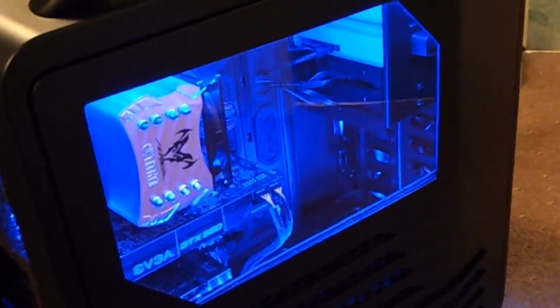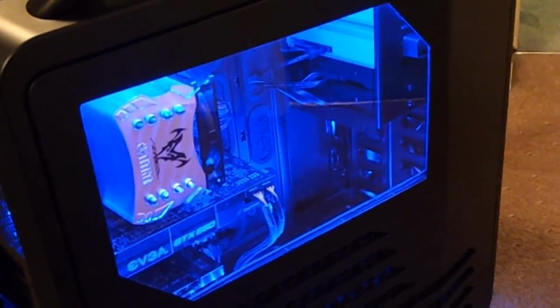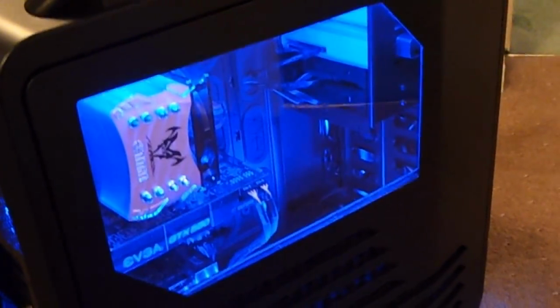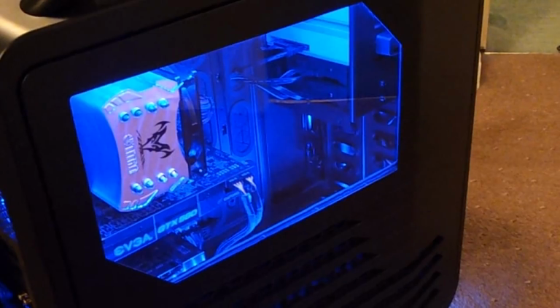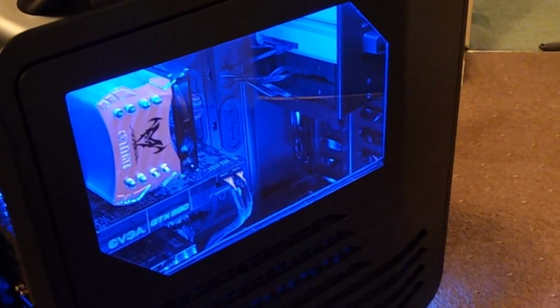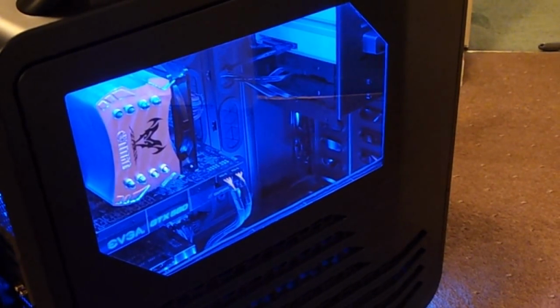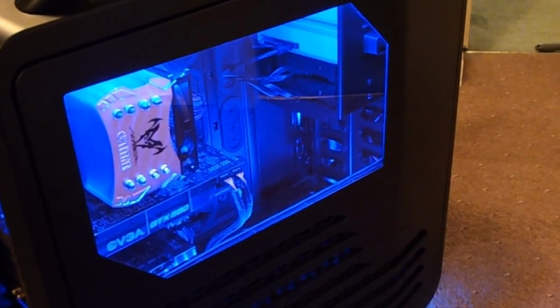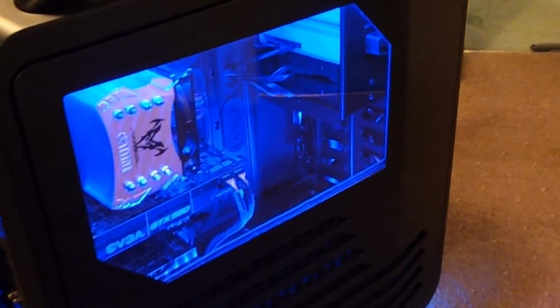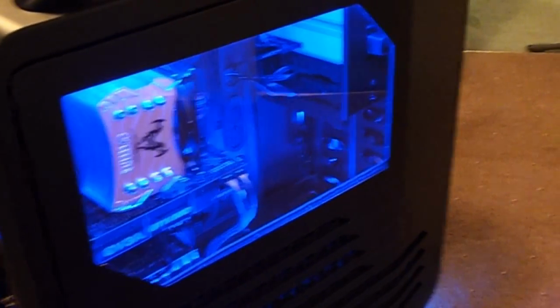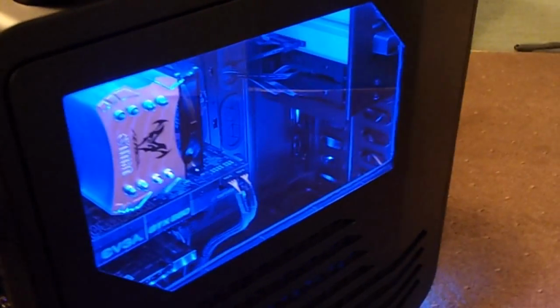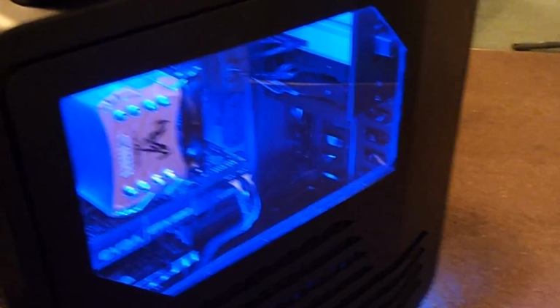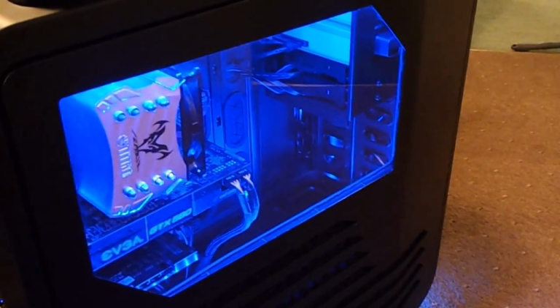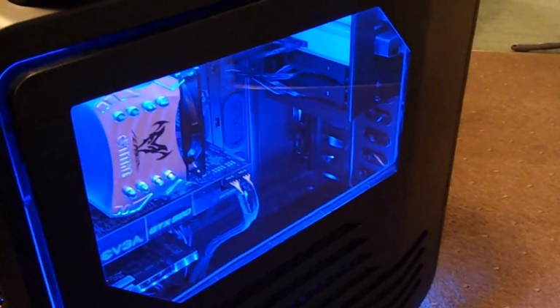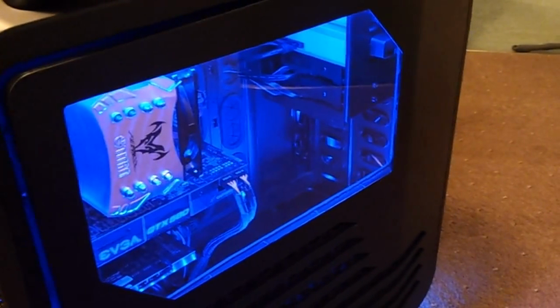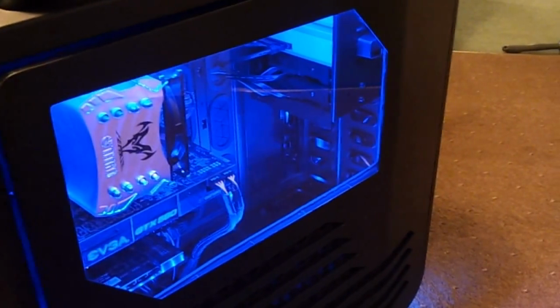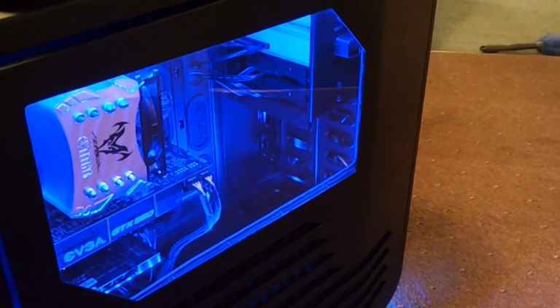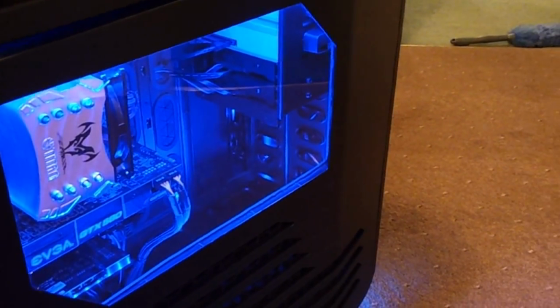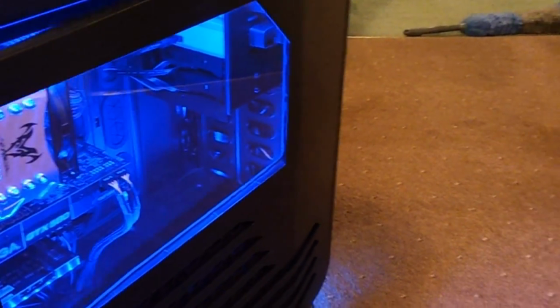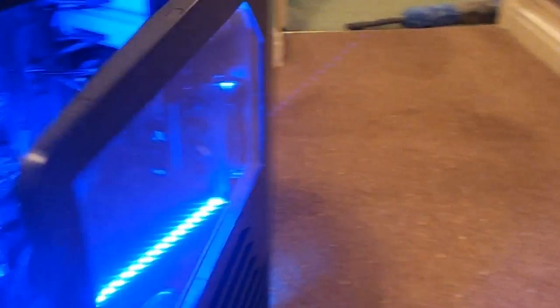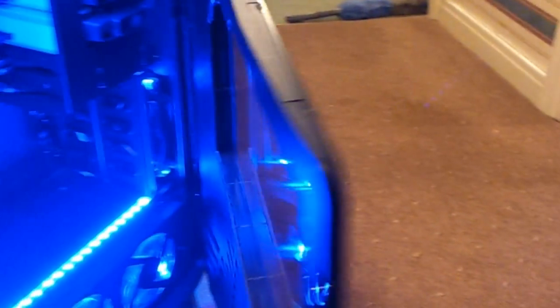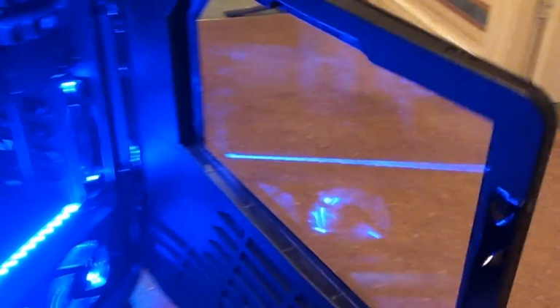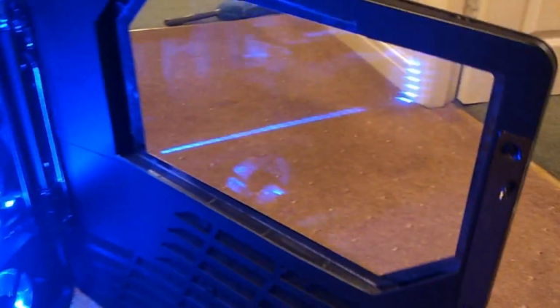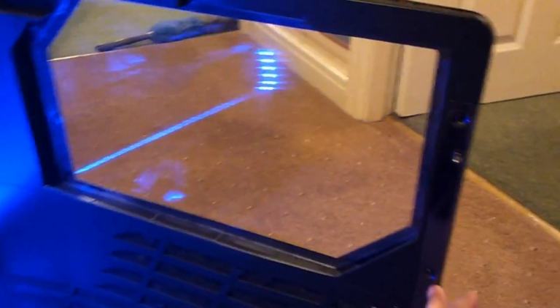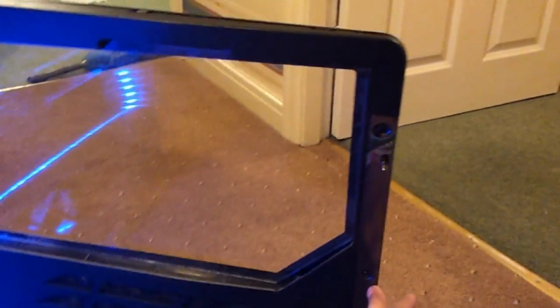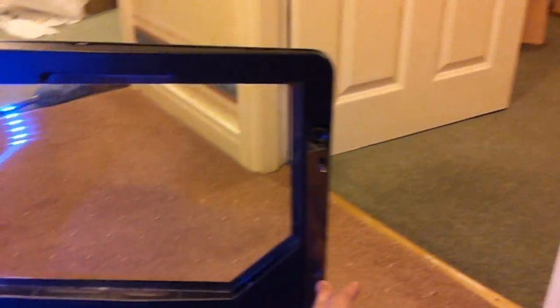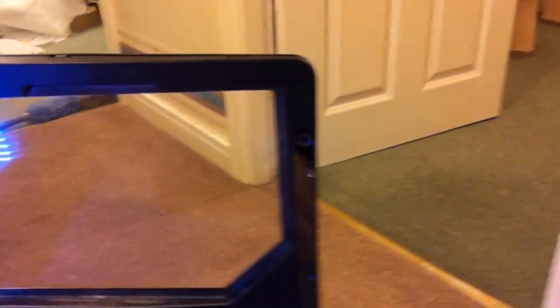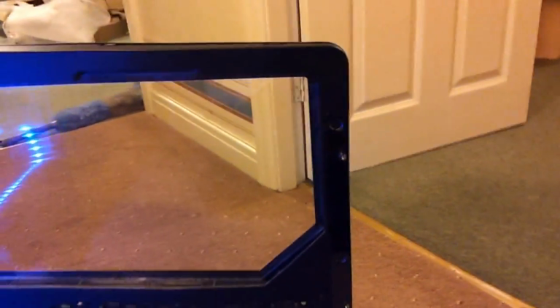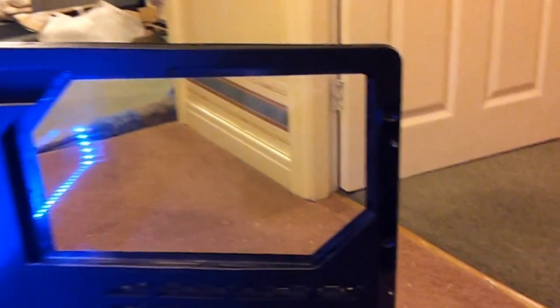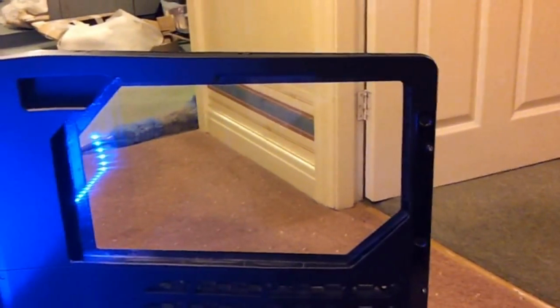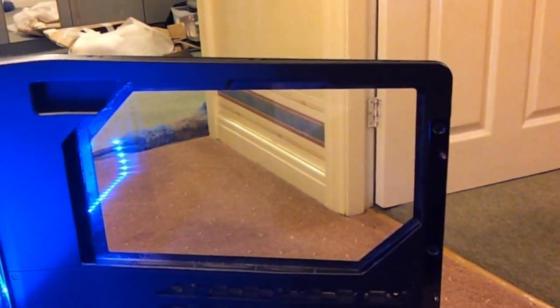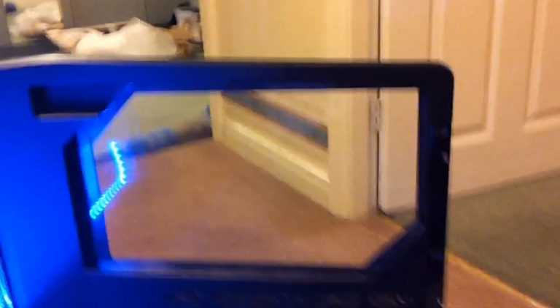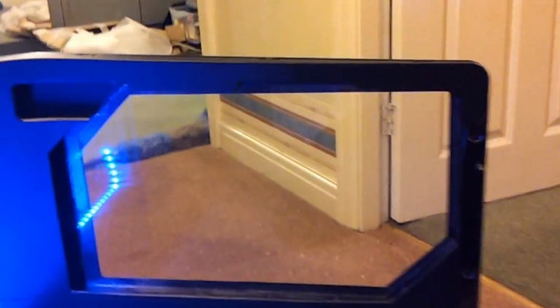It was only 28 quid to get this window done. Granted it took a while but it was done. That's the kind of quality of it from the inside.